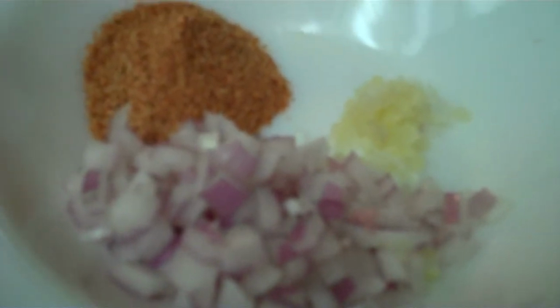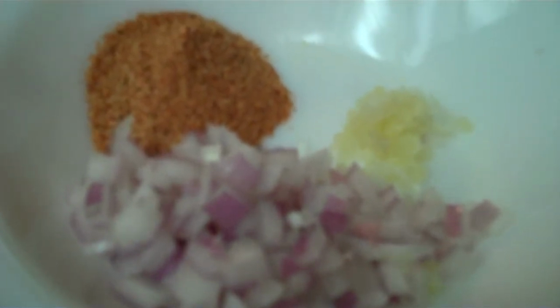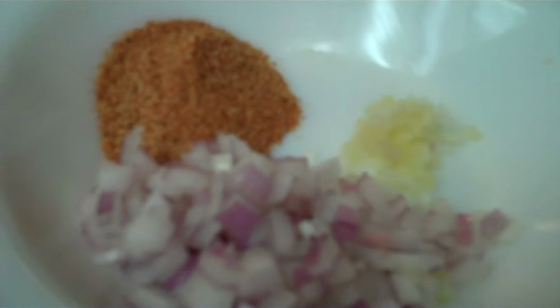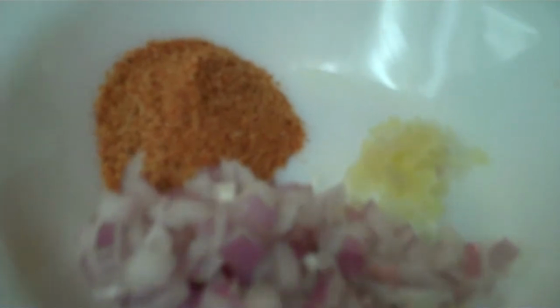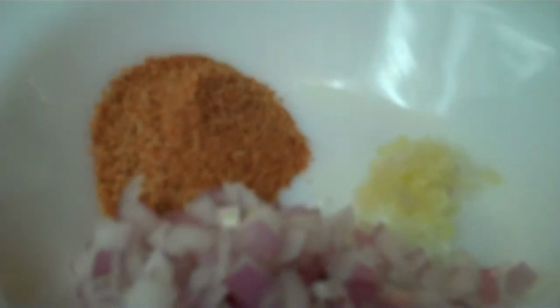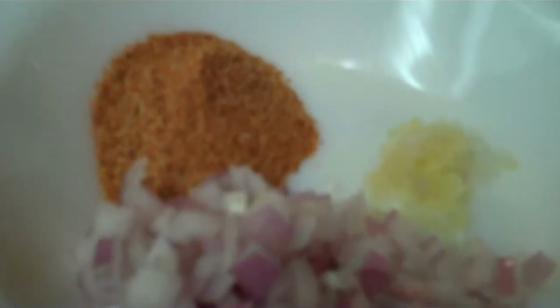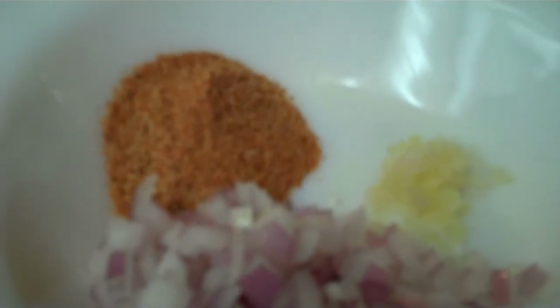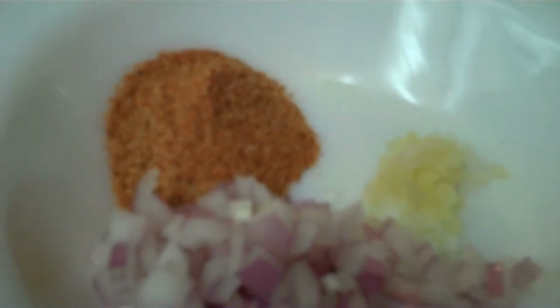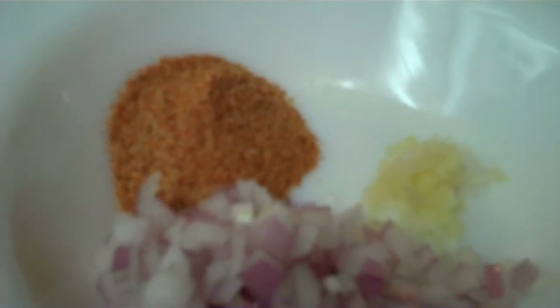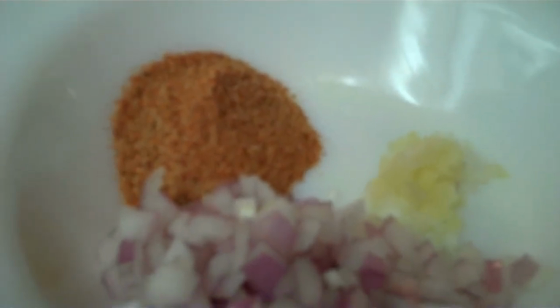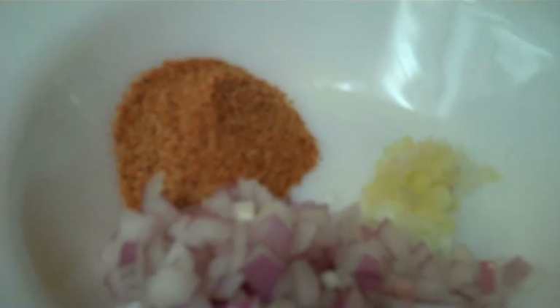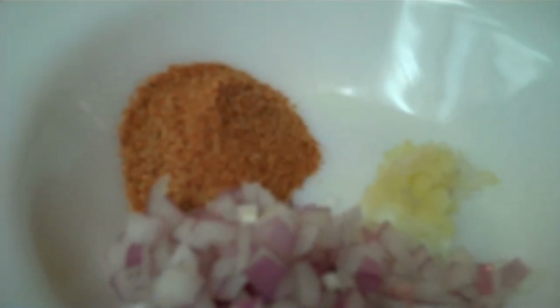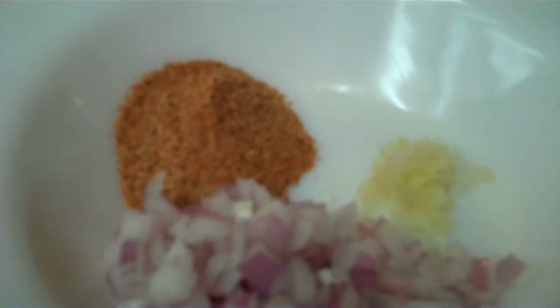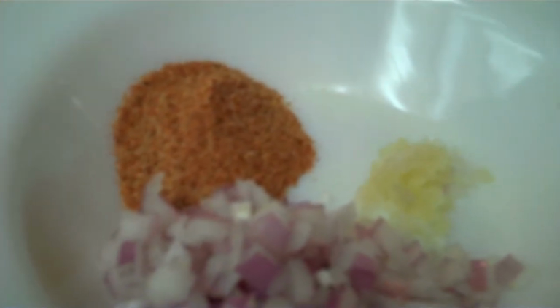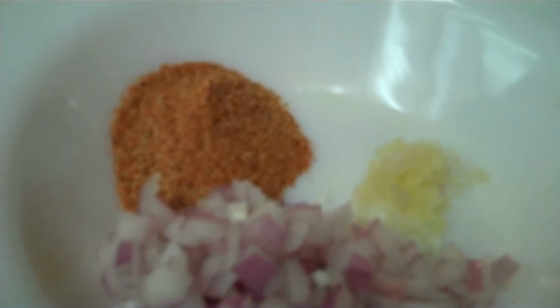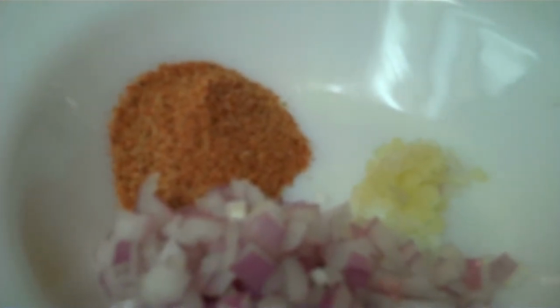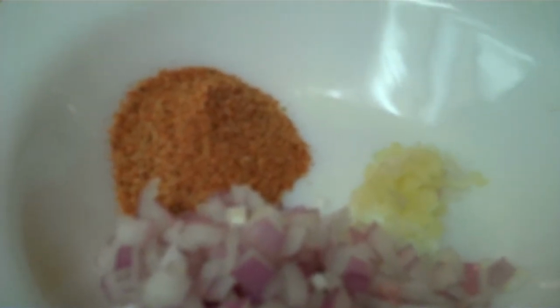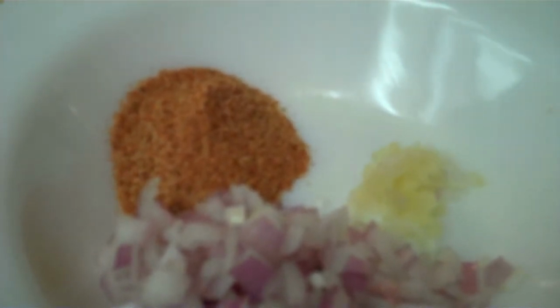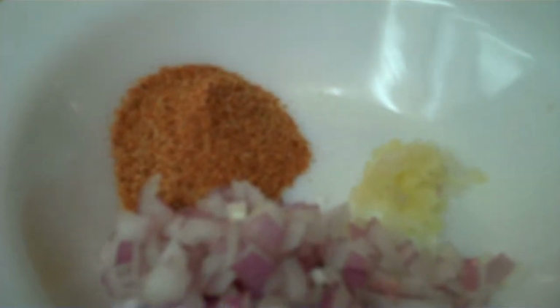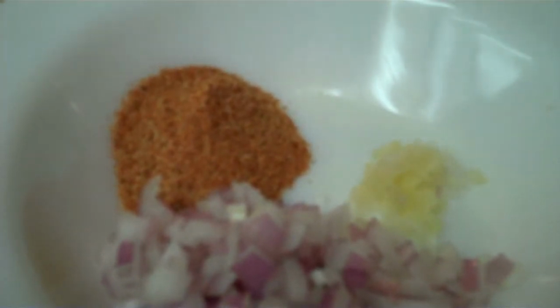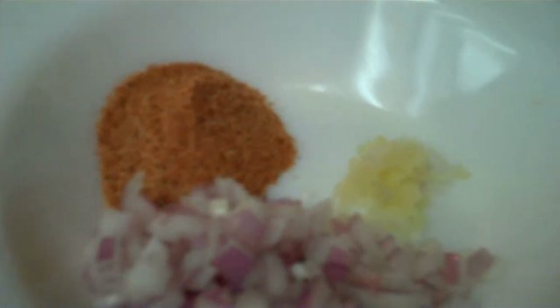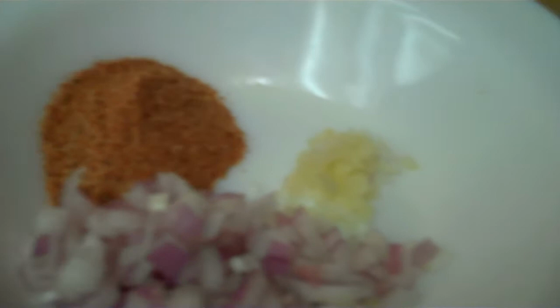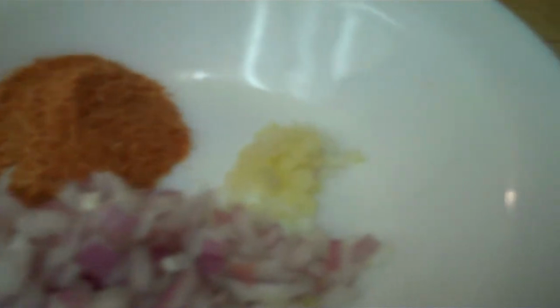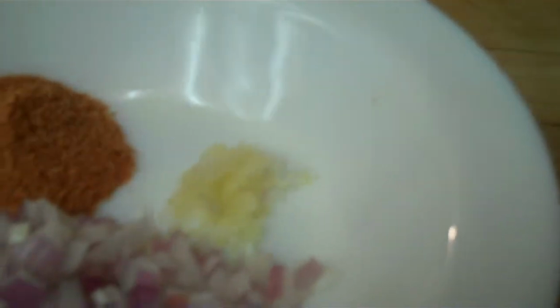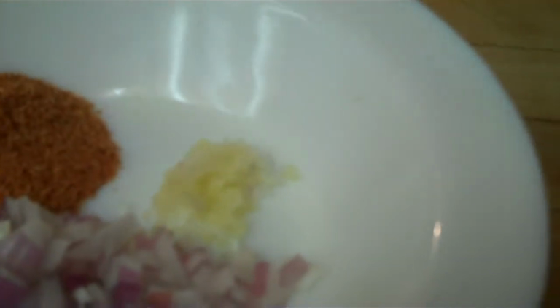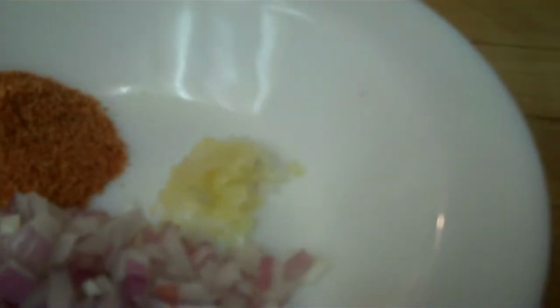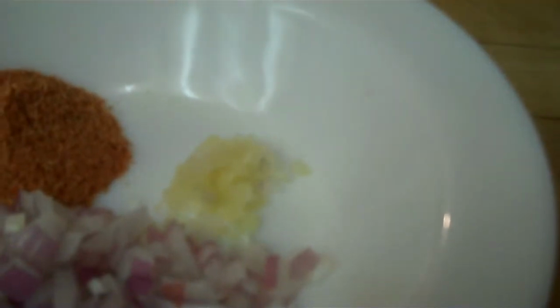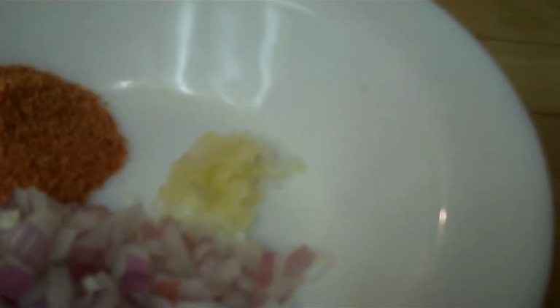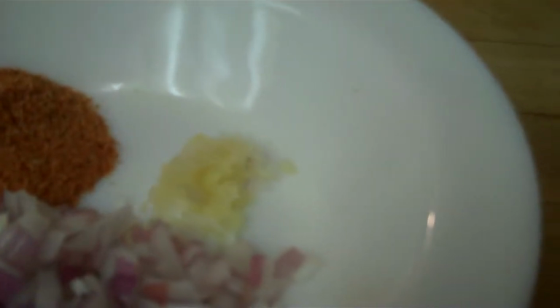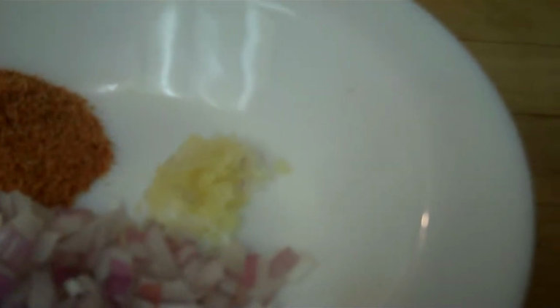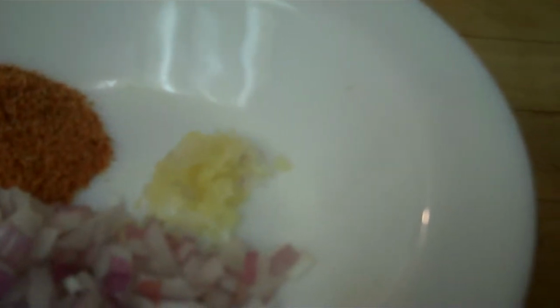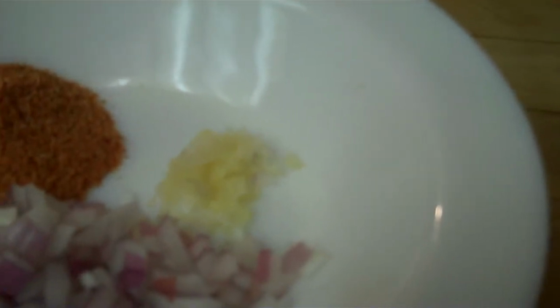Very finely chopped, and two teaspoons of Mikey's Trail Dust and one clove of garlic minced.